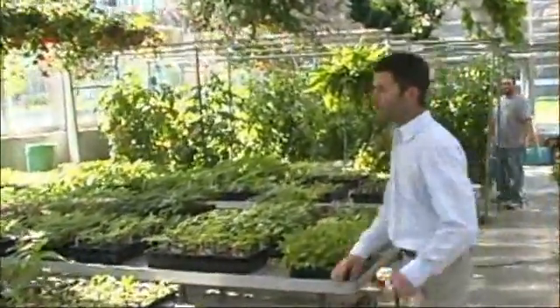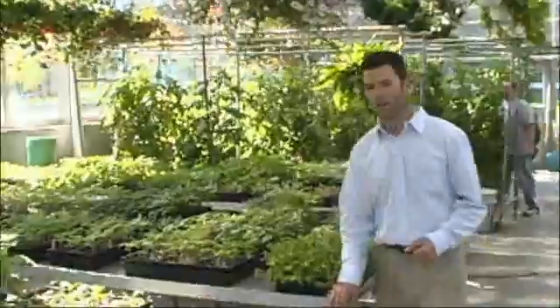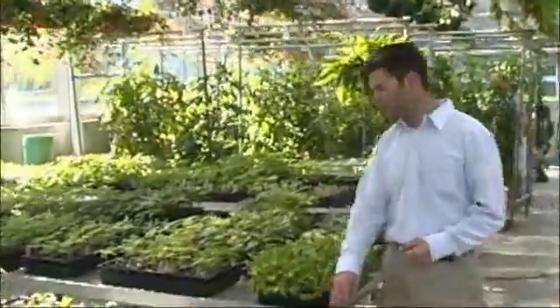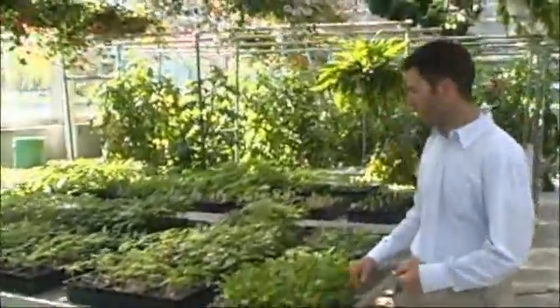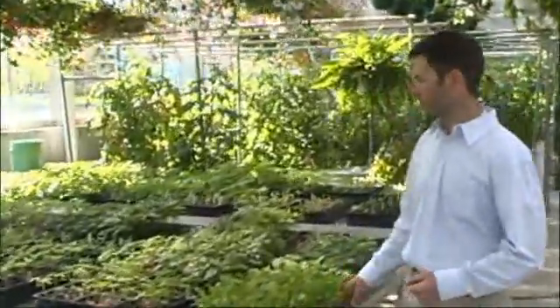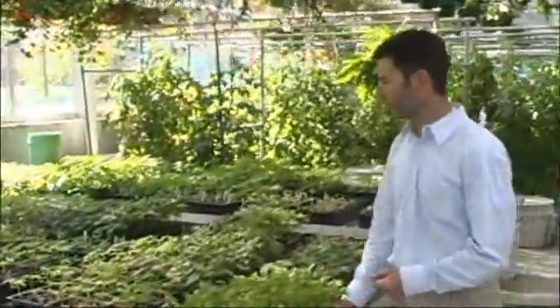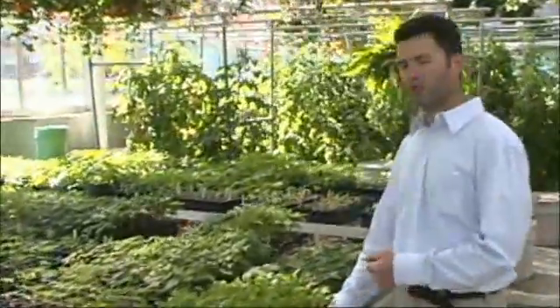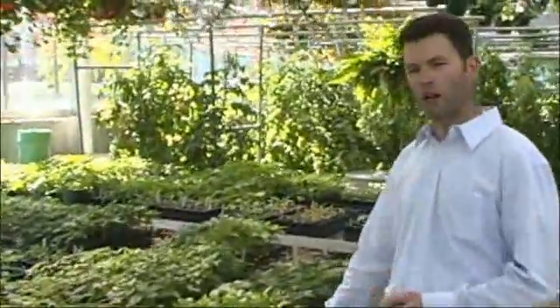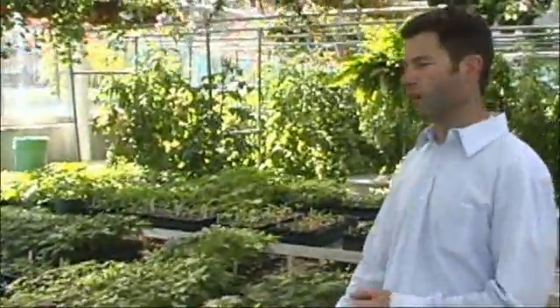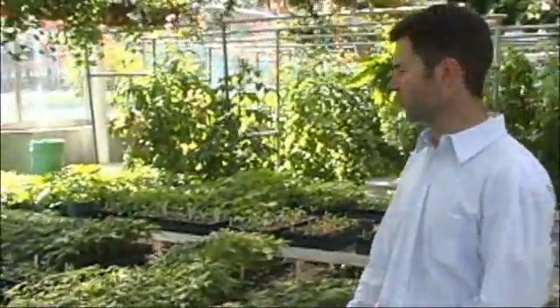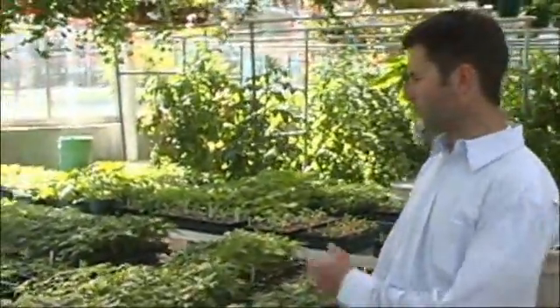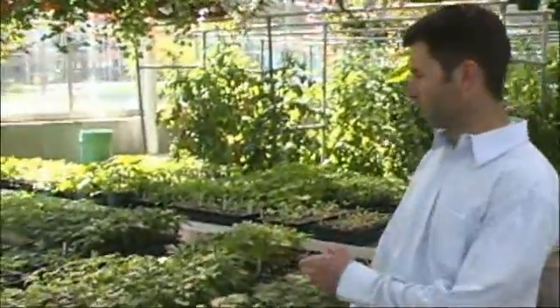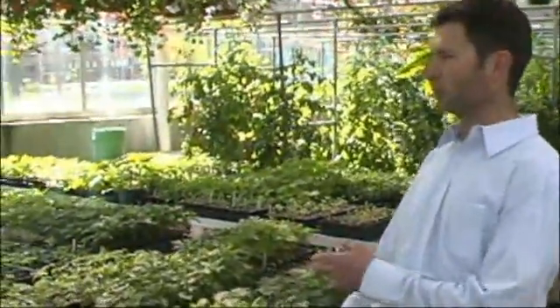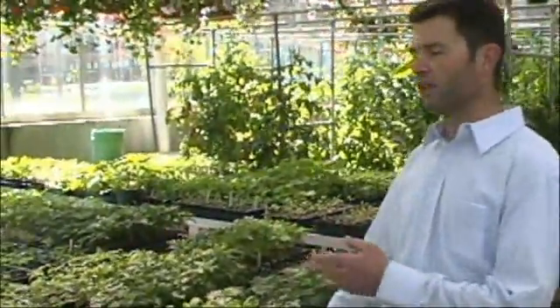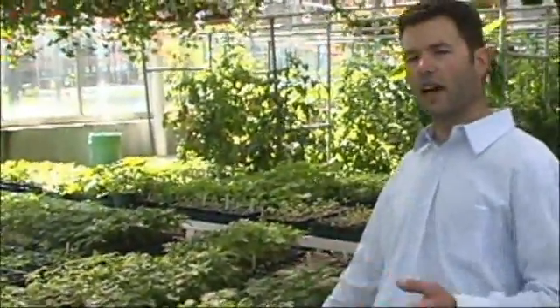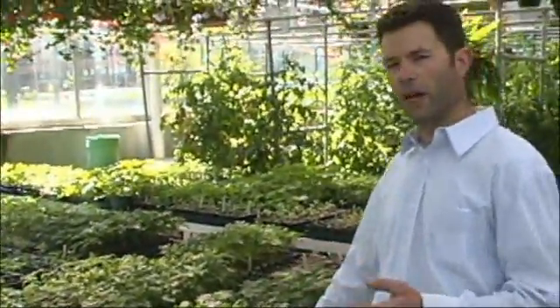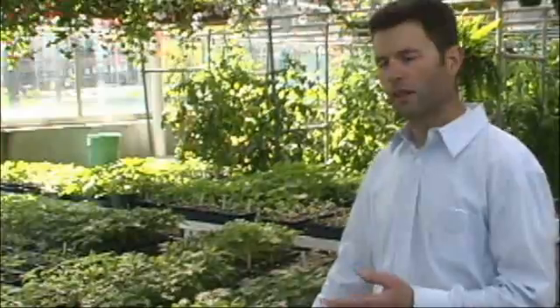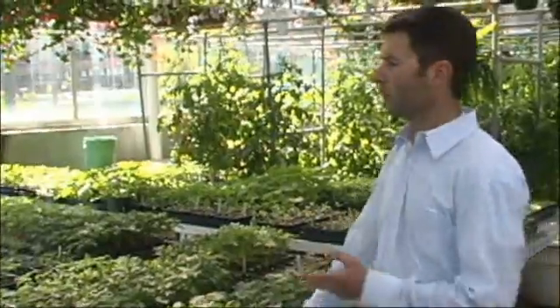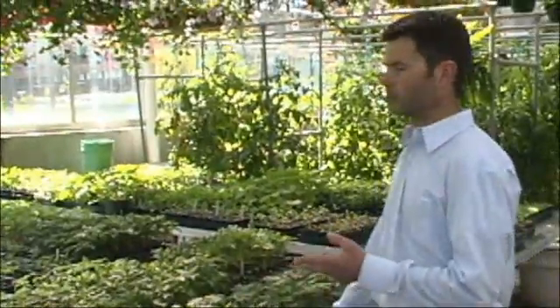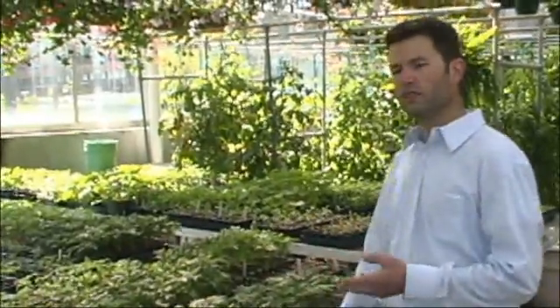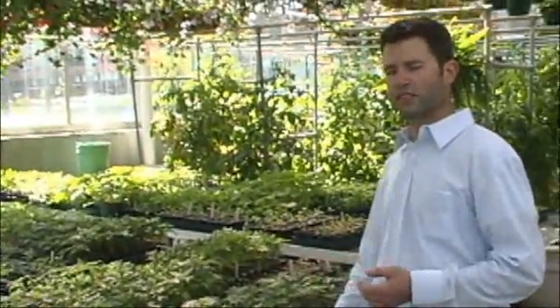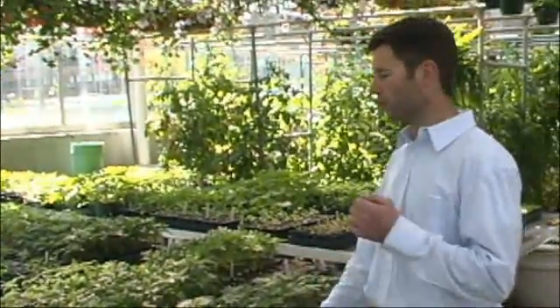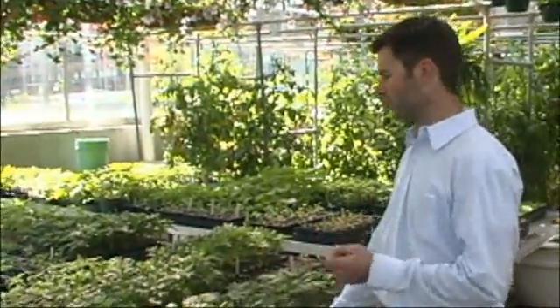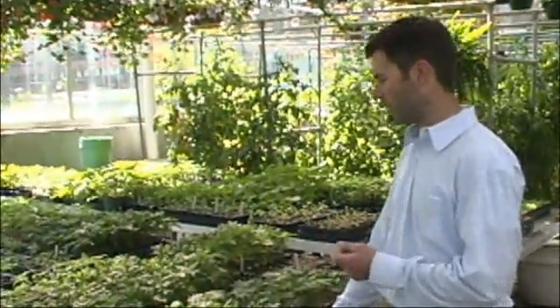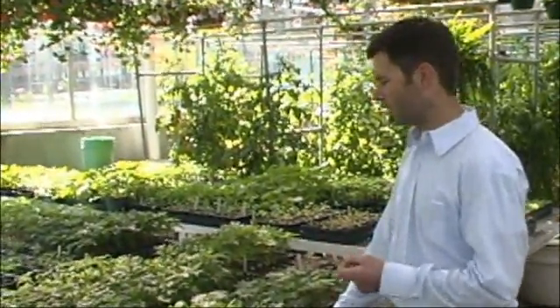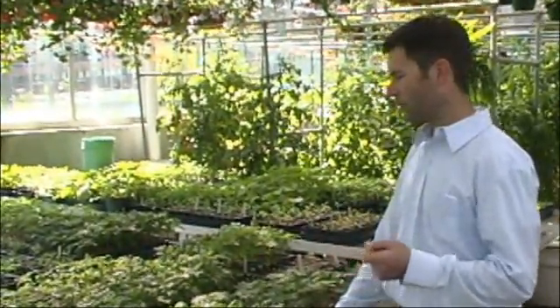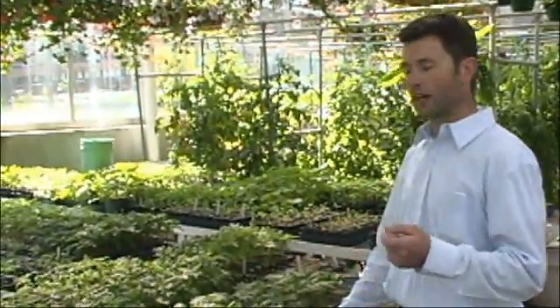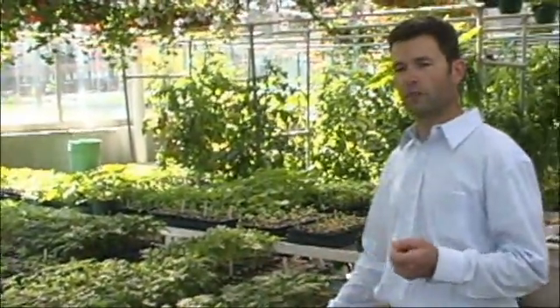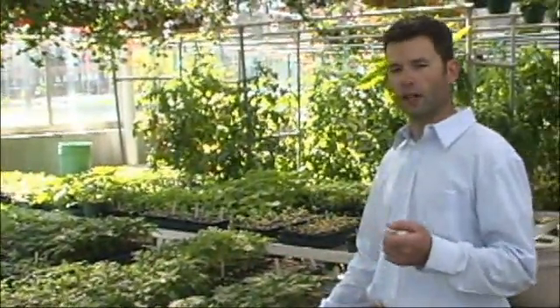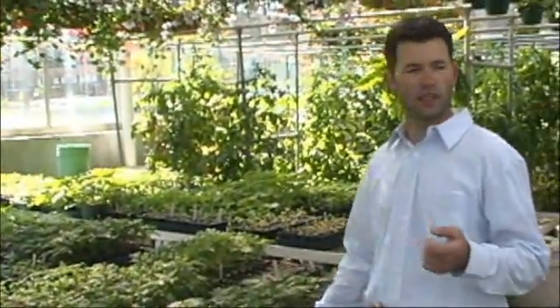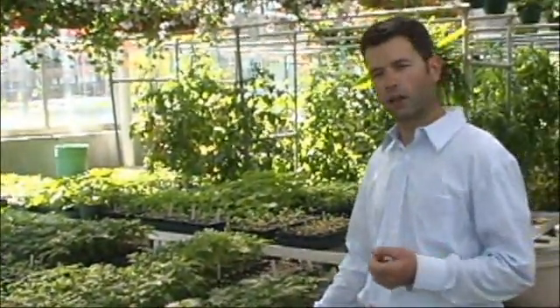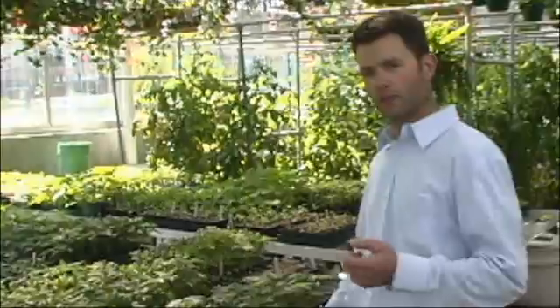On this bench we have the Hamilton Garden Club, which is growing vegetables for a sale that they have in May. The proceeds of that sale go towards a scholarship for an outstanding horticulture student.